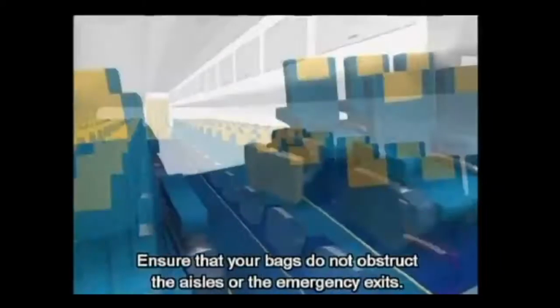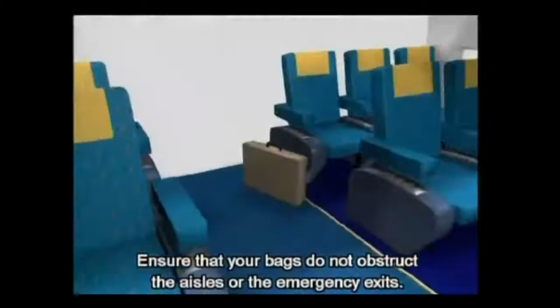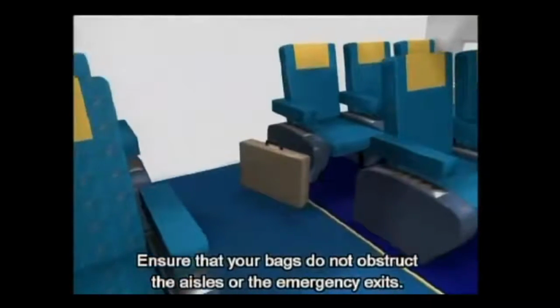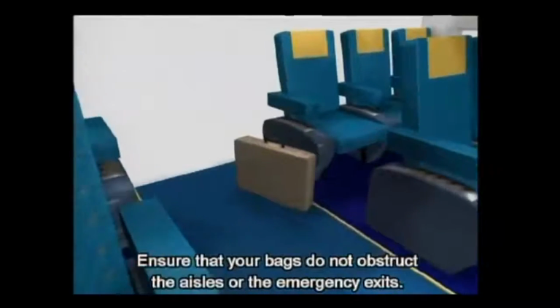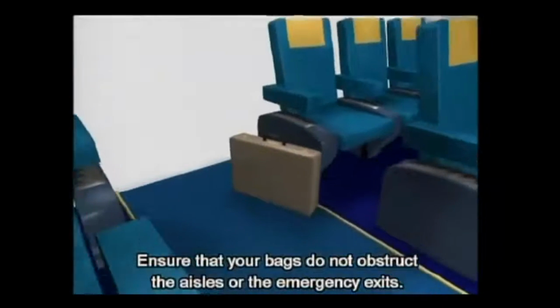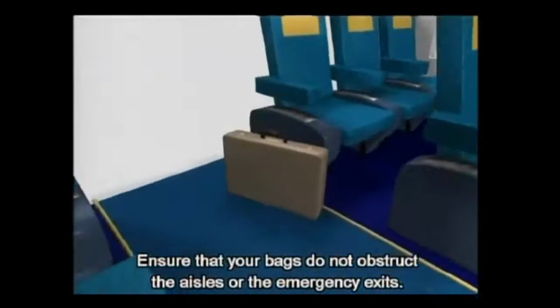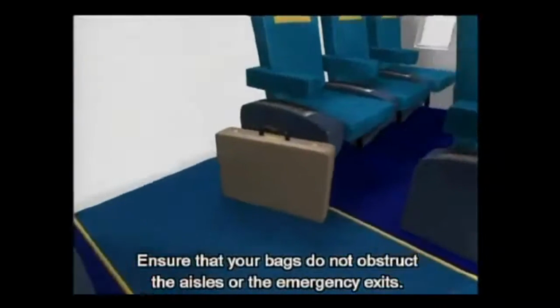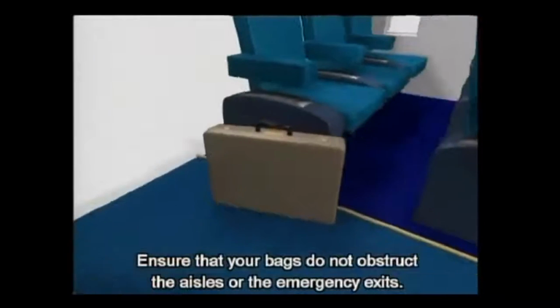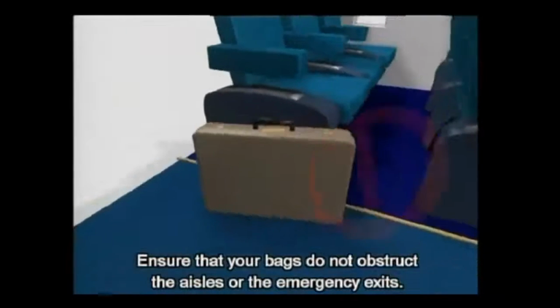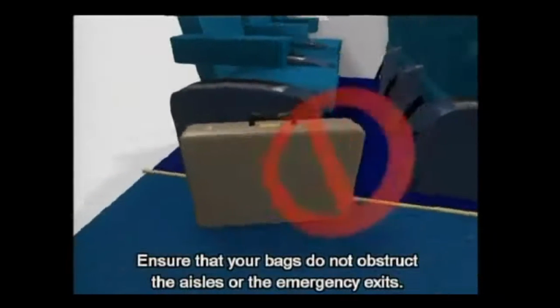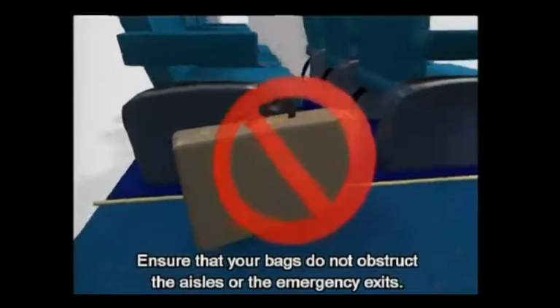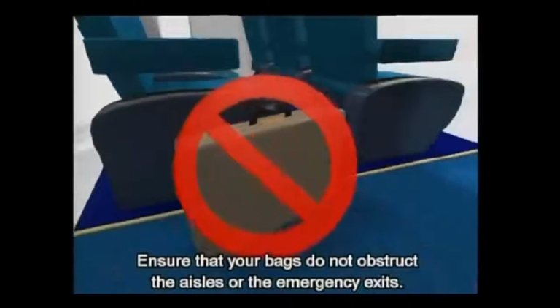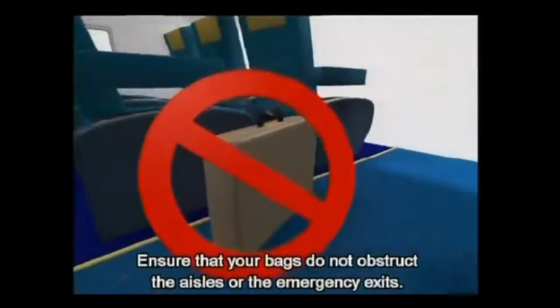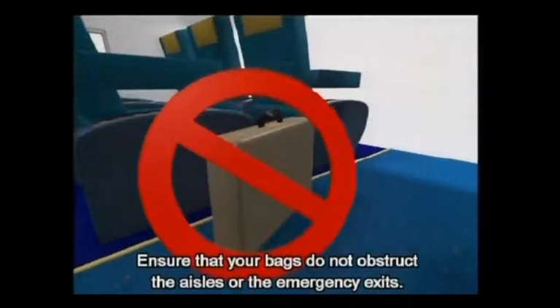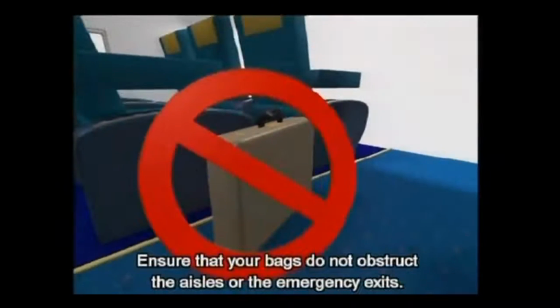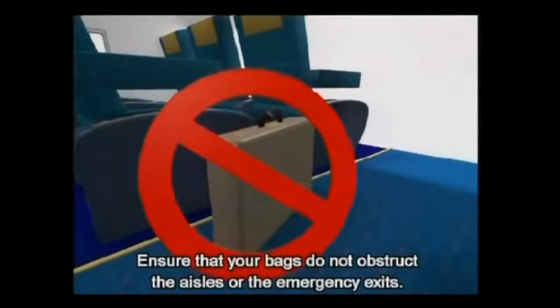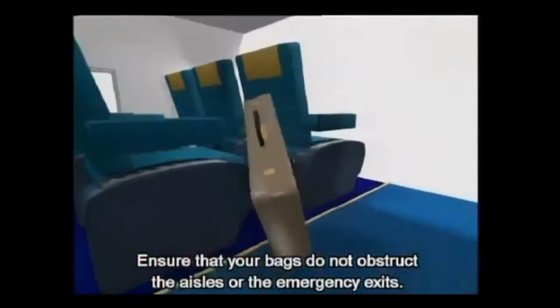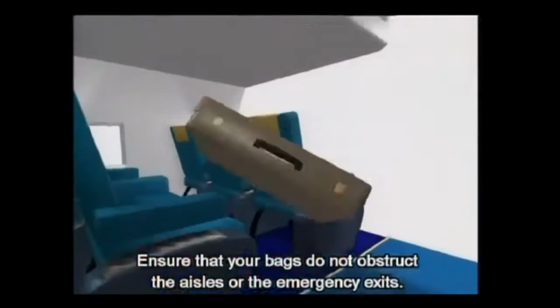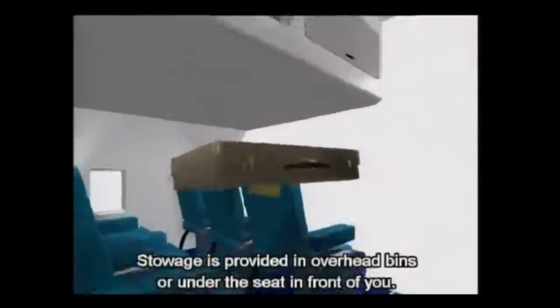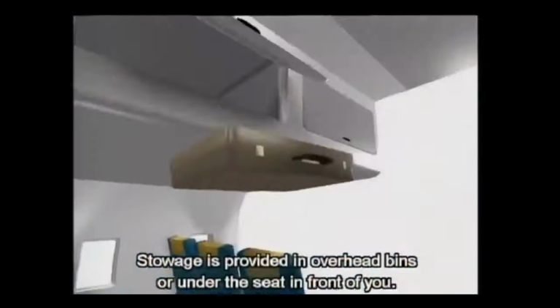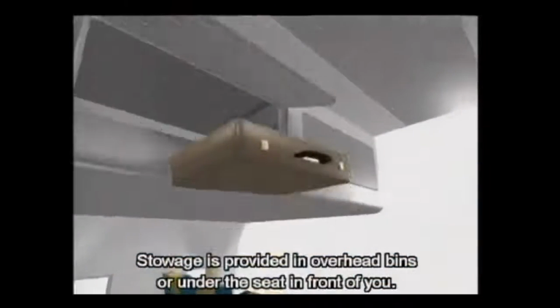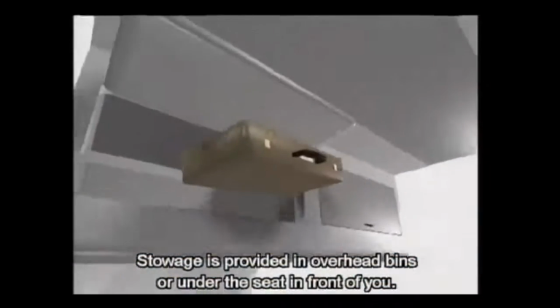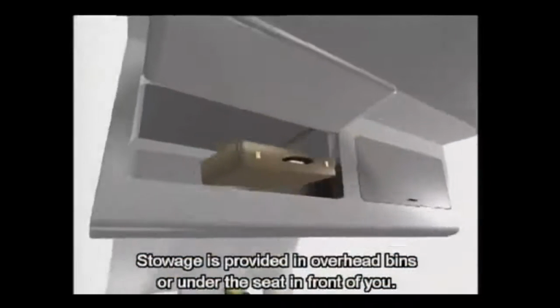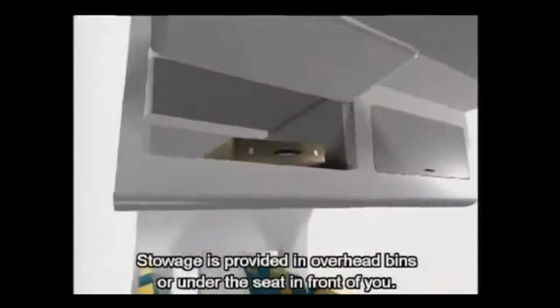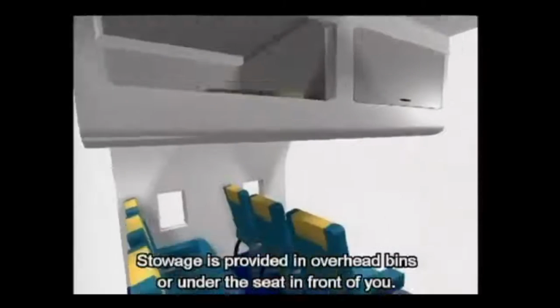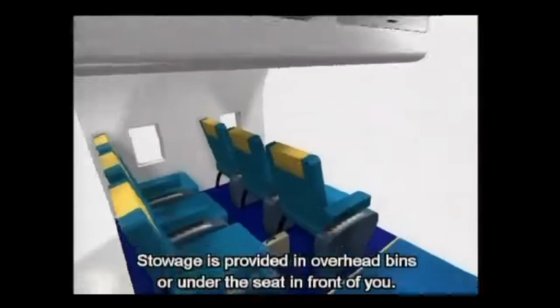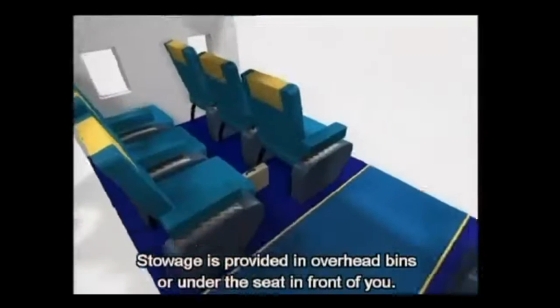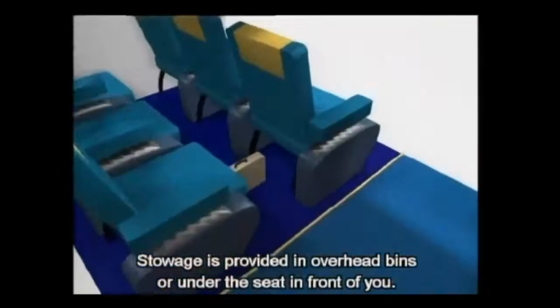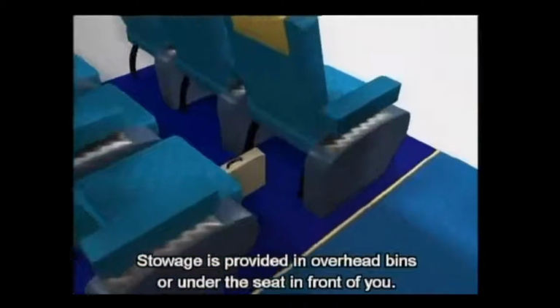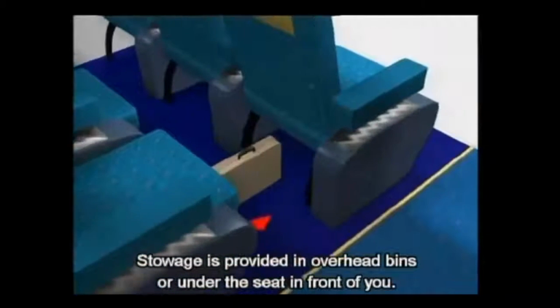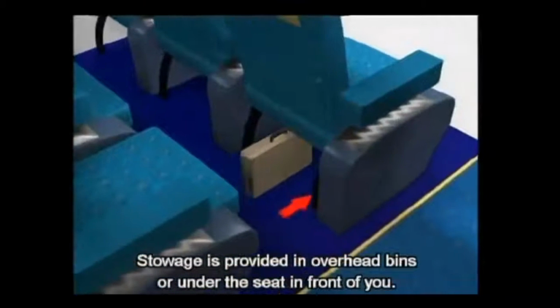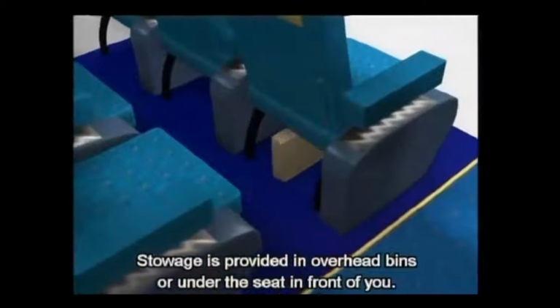Ensure that your bags do not obstruct the aisles or the emergency exits. Stowage is provided in overhead bins or under the seat in front of you.